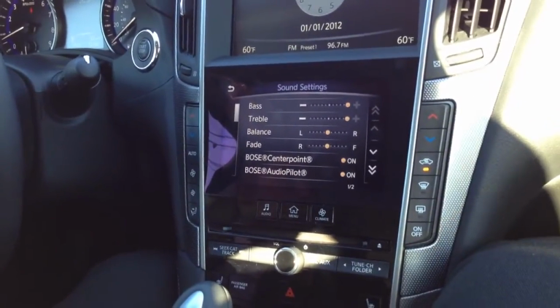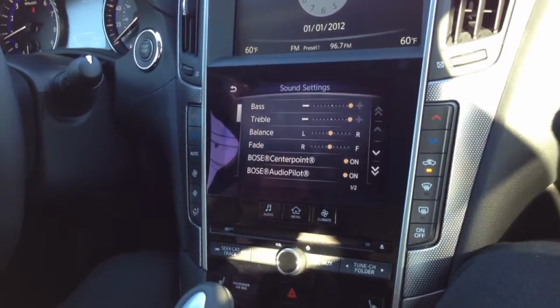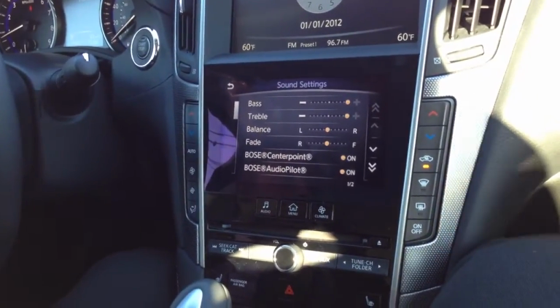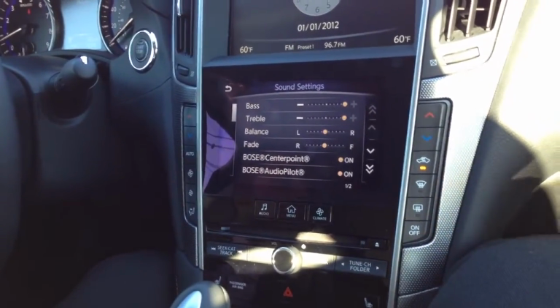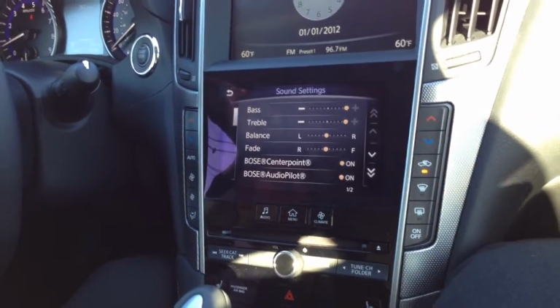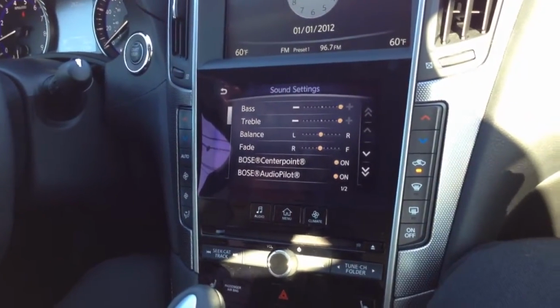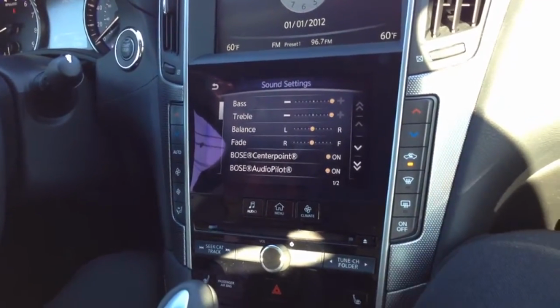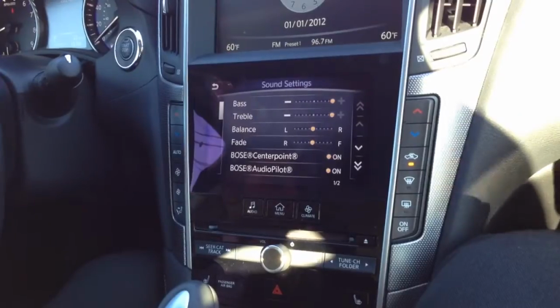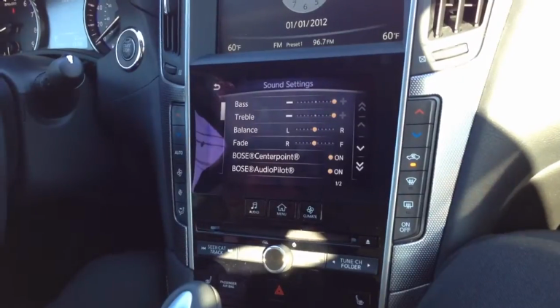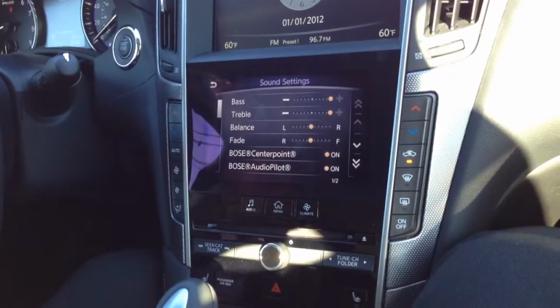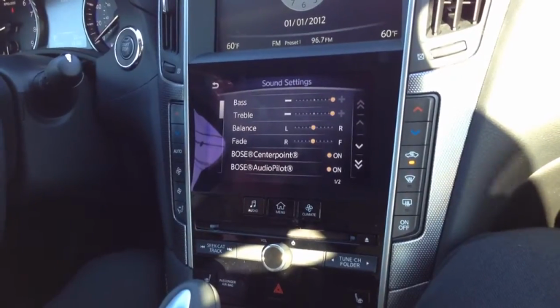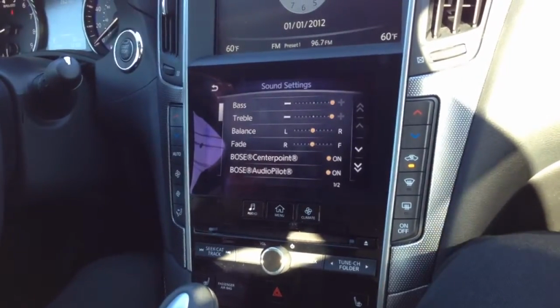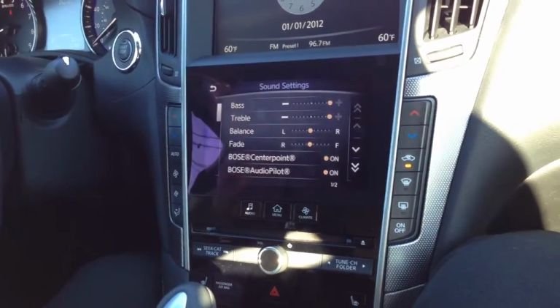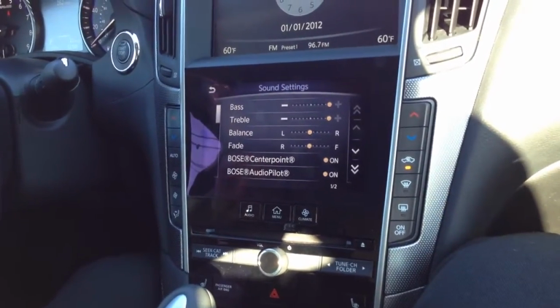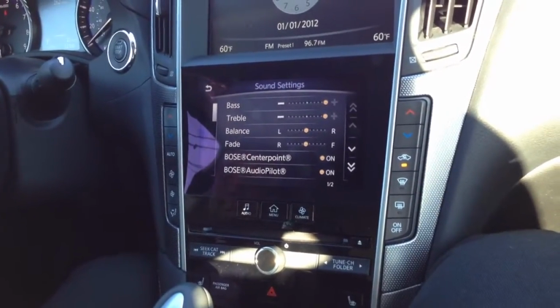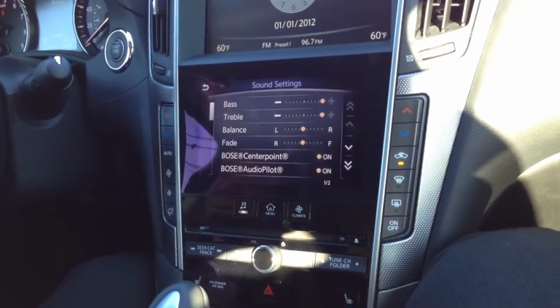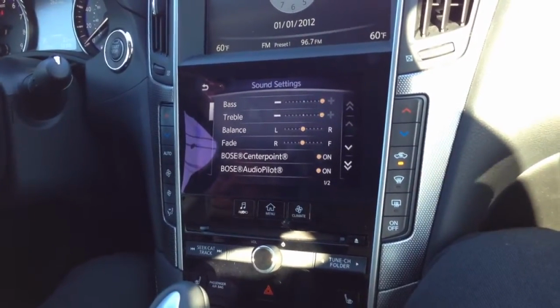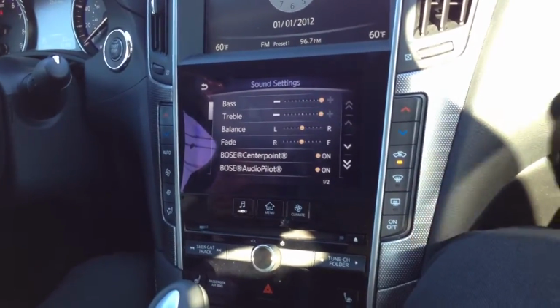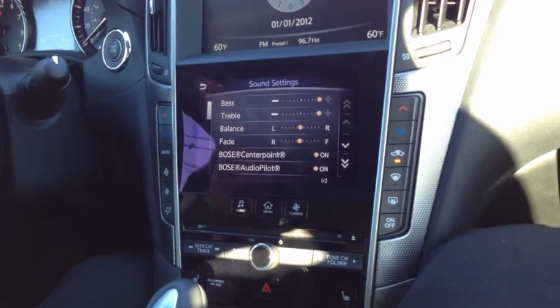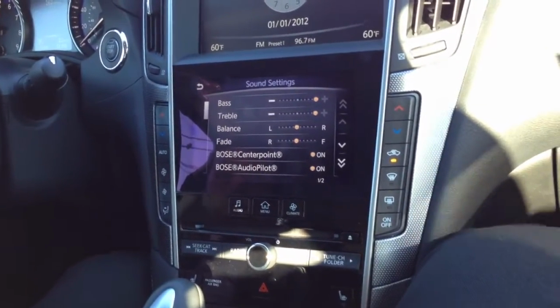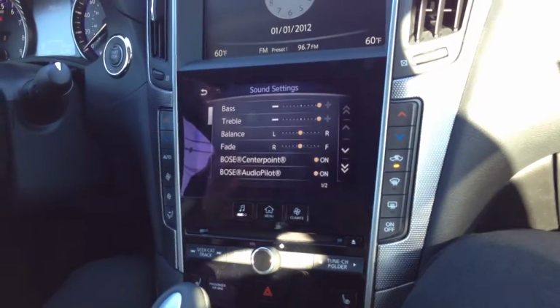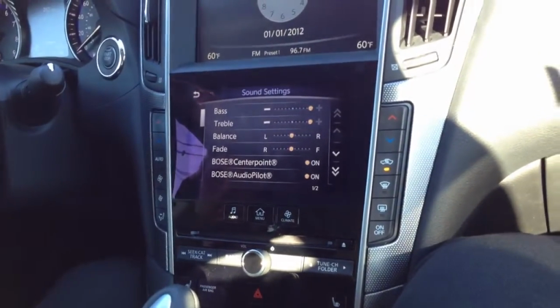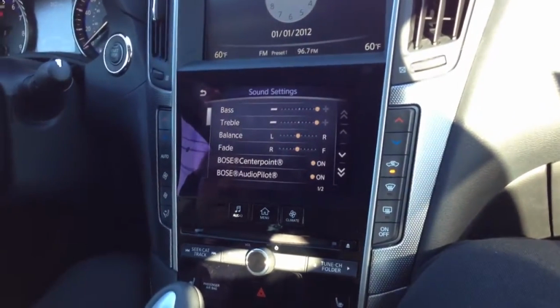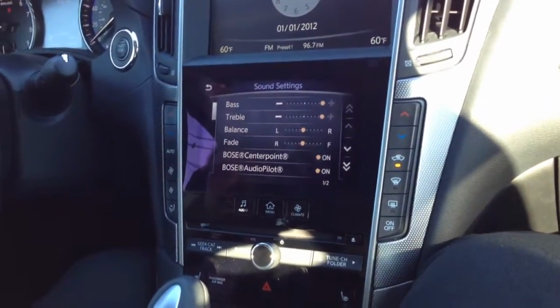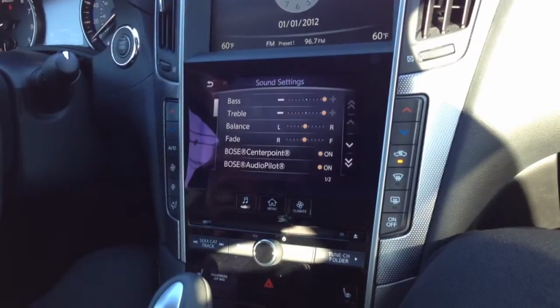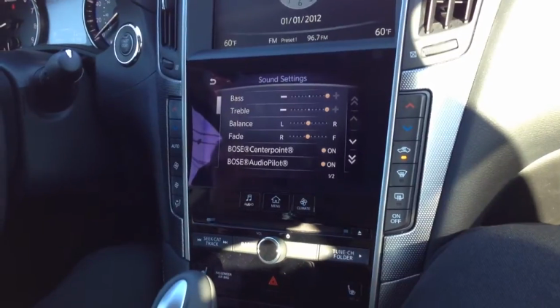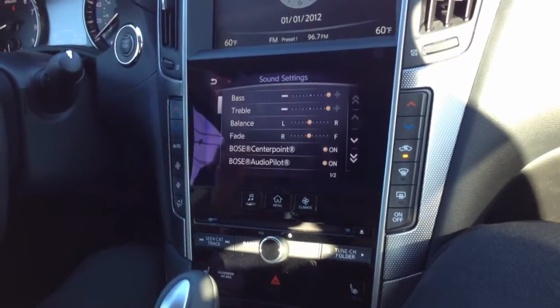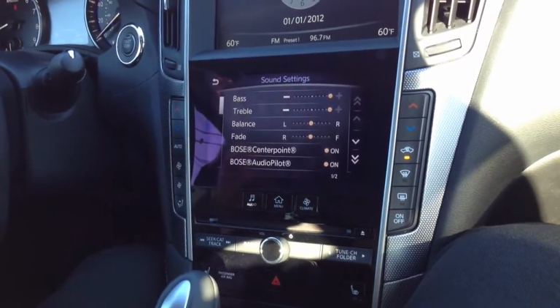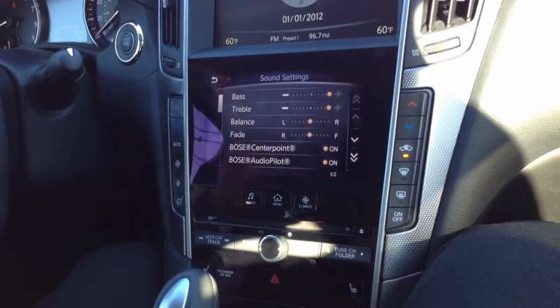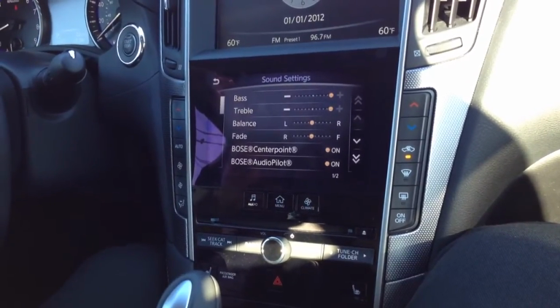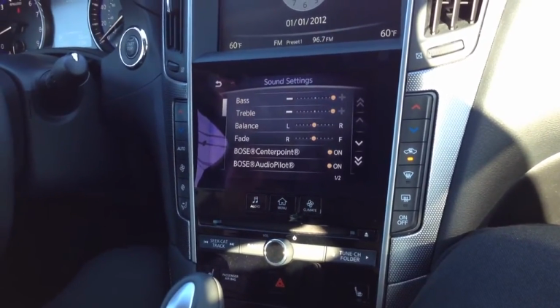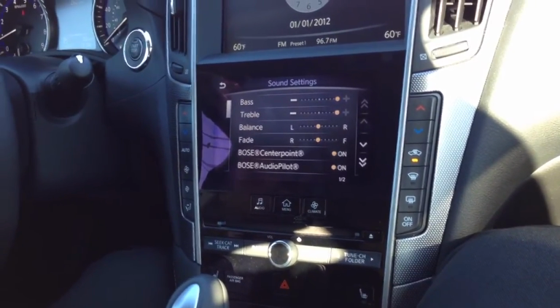The fastest engine this car comes with is just the 3.7. They might make a diesel turbo engine in the future, but I'm not sure.